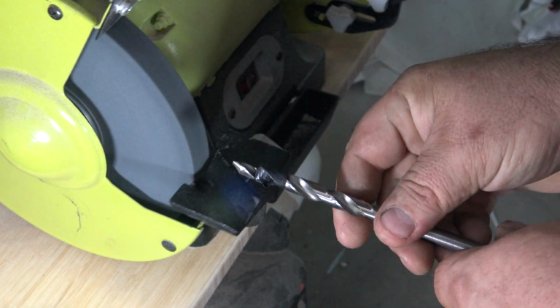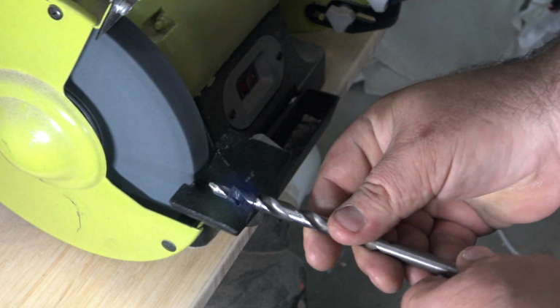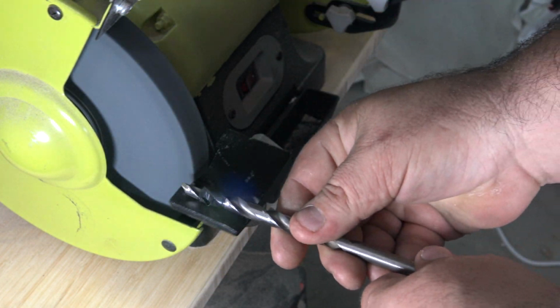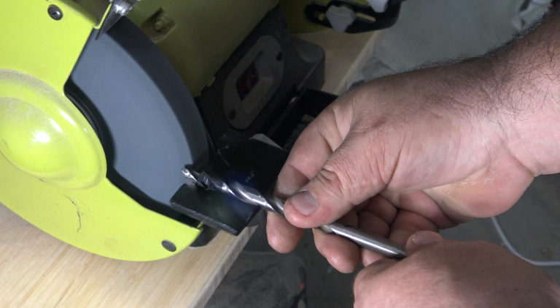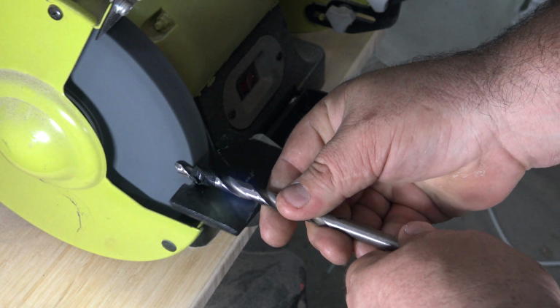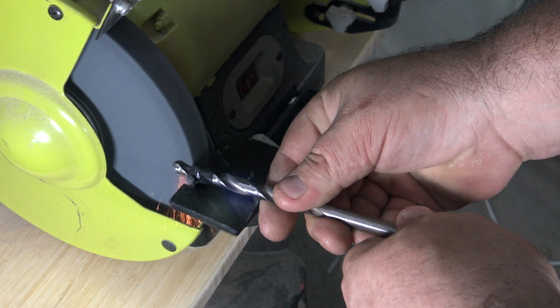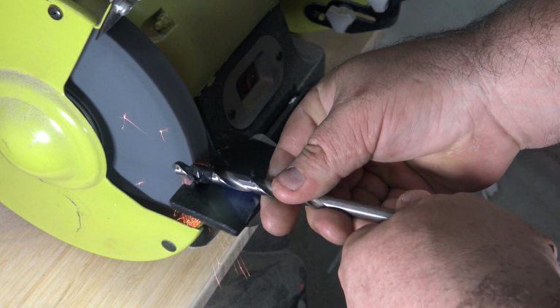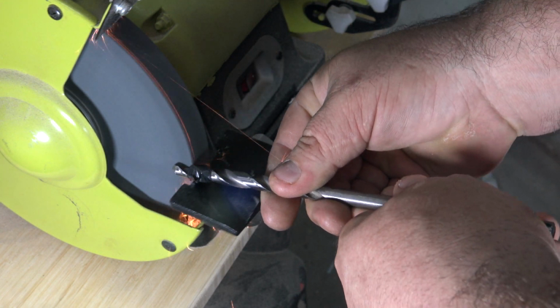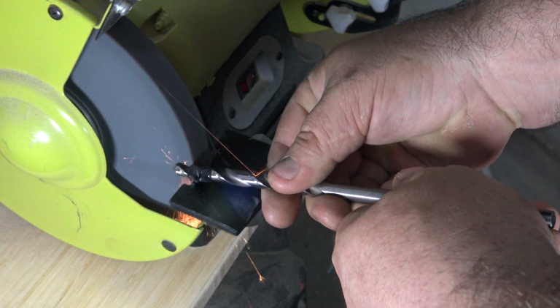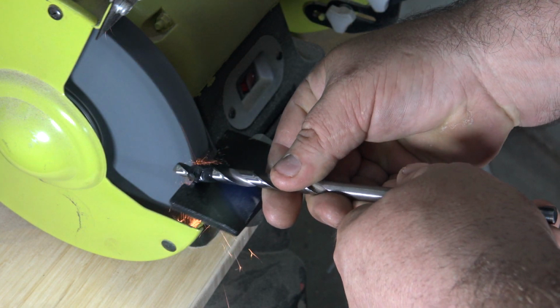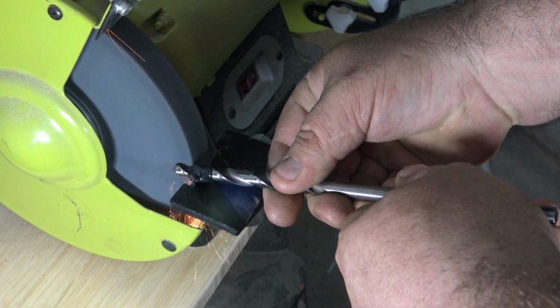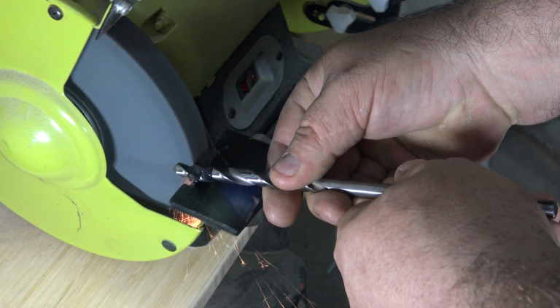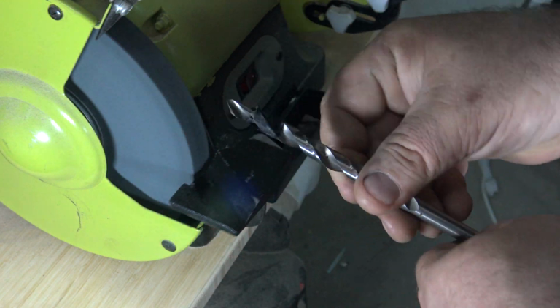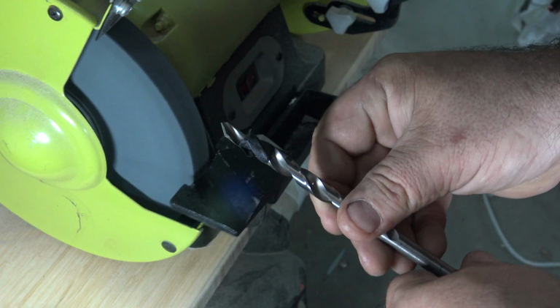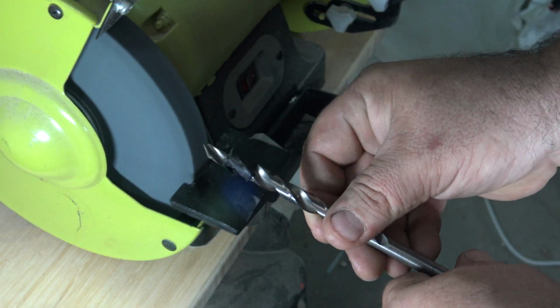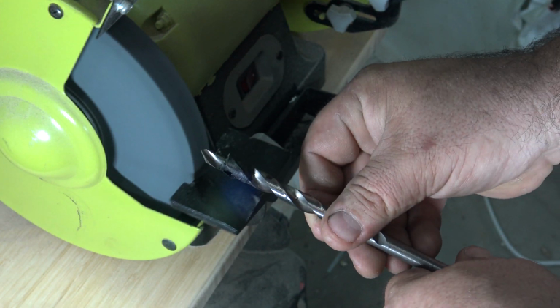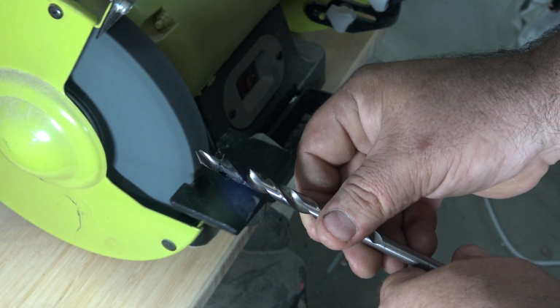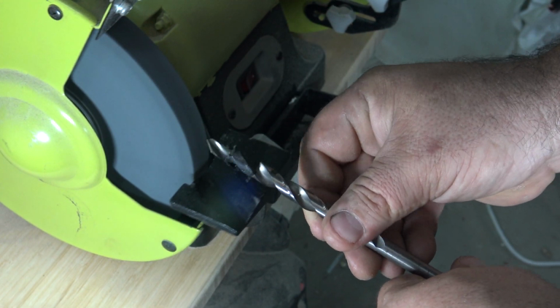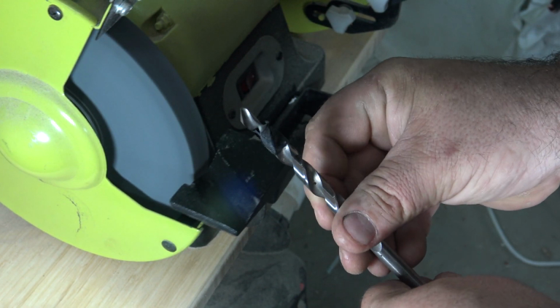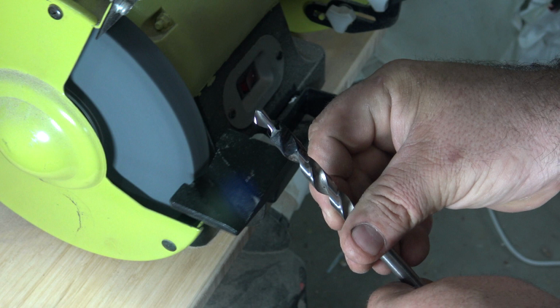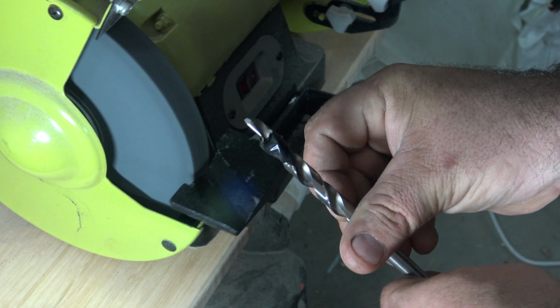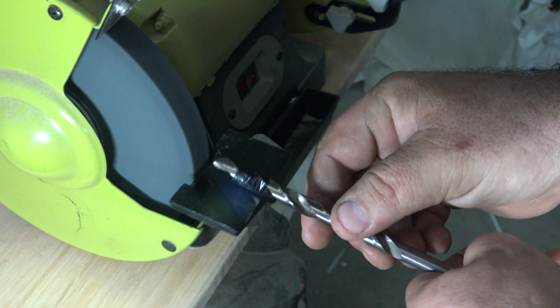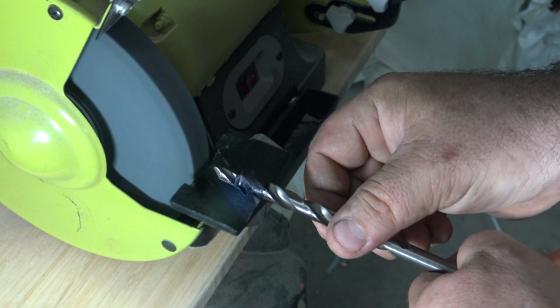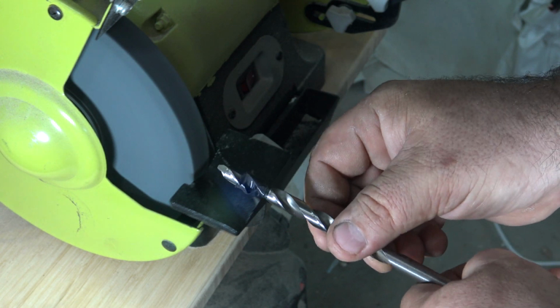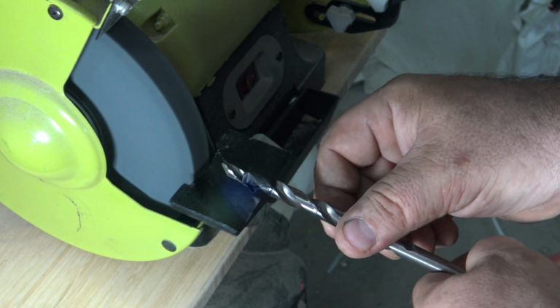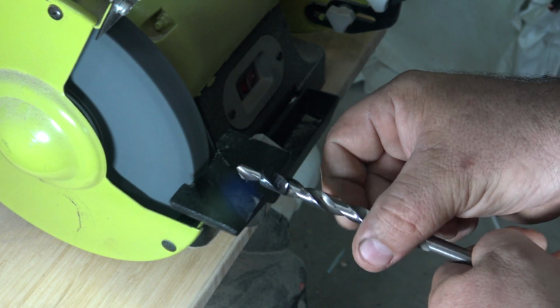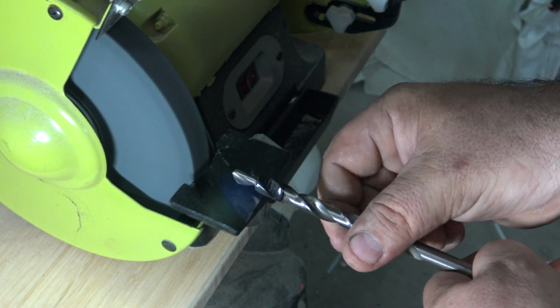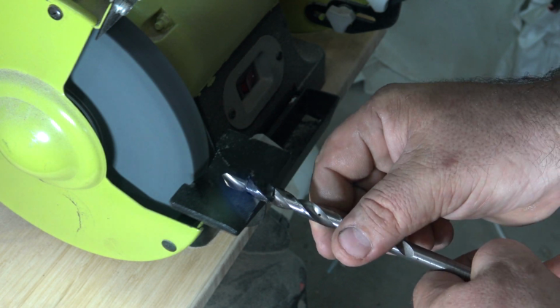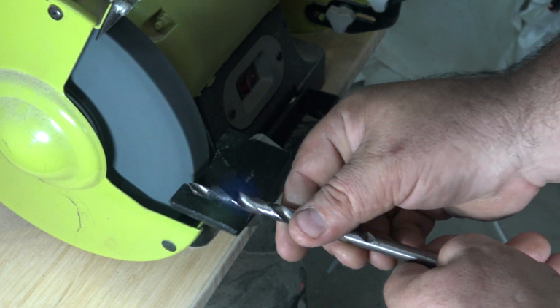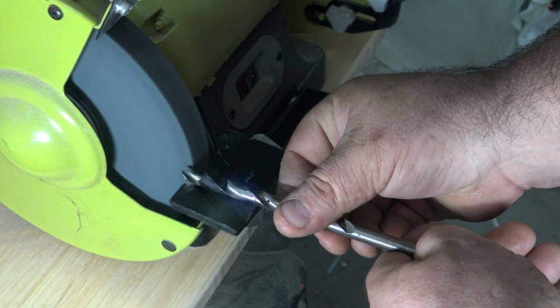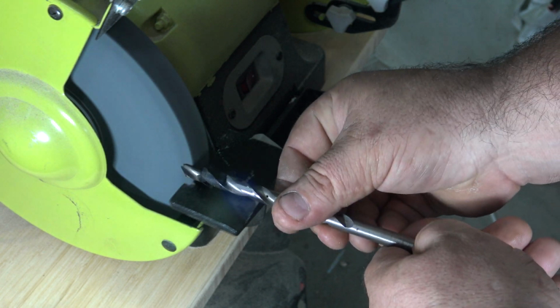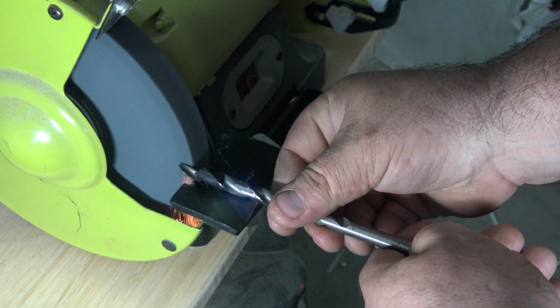Remember, you've got to remove a little bit of material along the back side of it so the cutting edge has a taper behind it to help it go into the material.